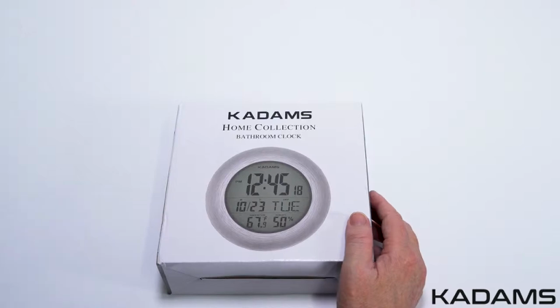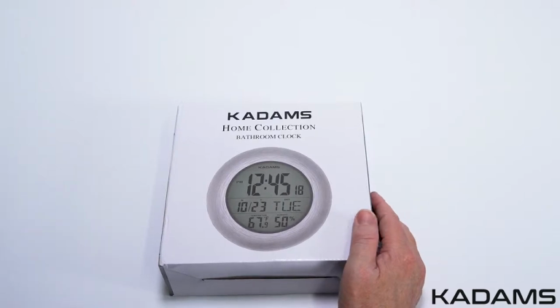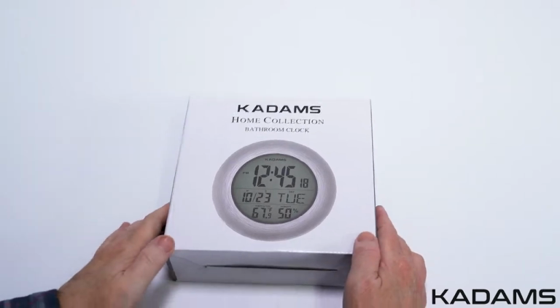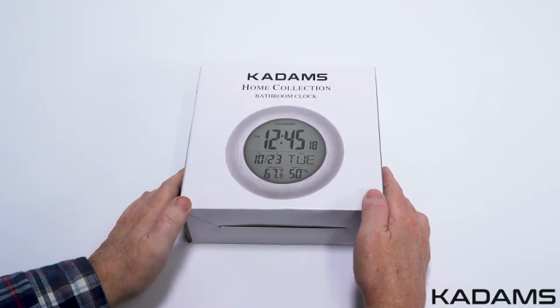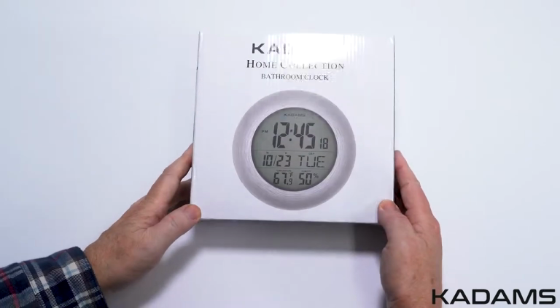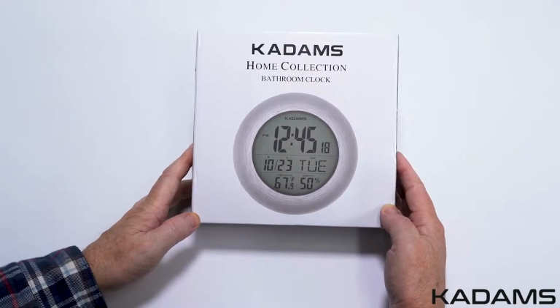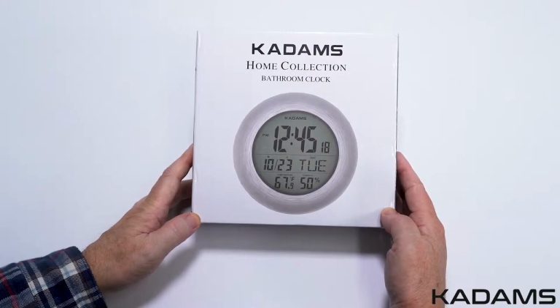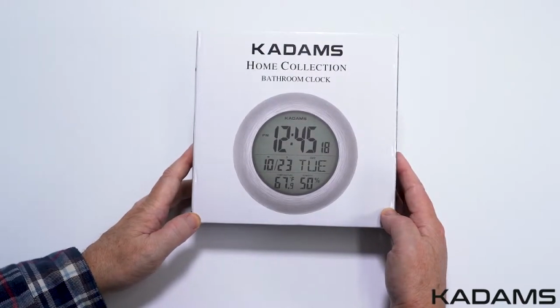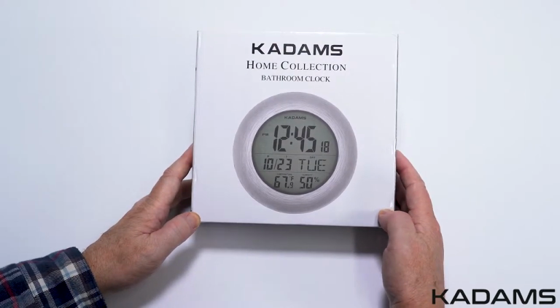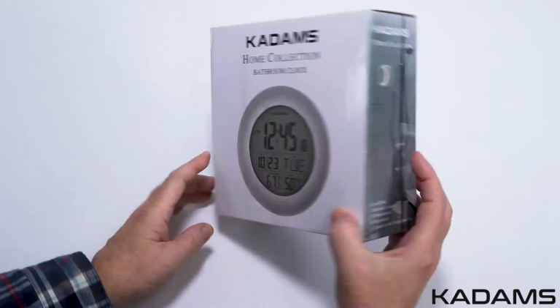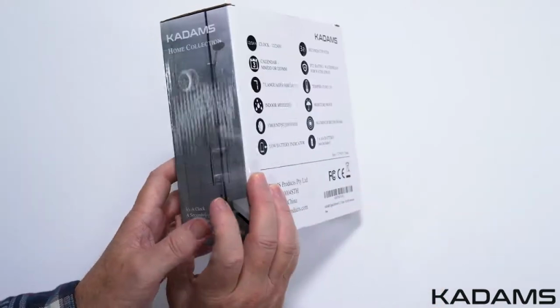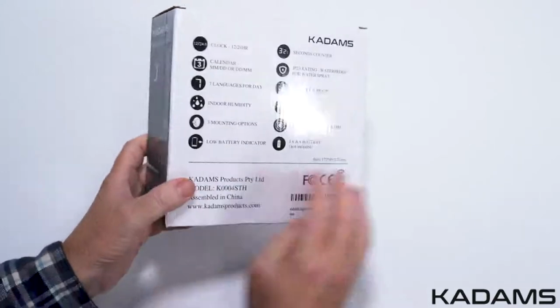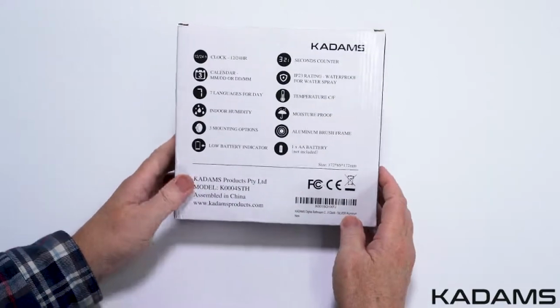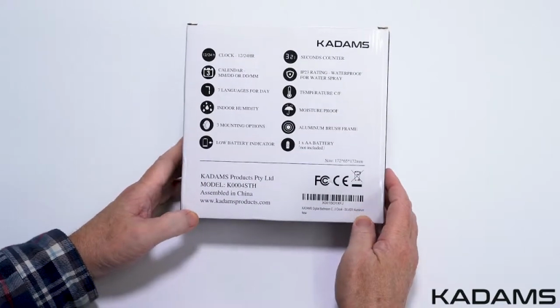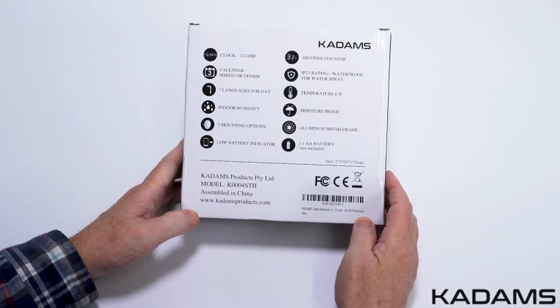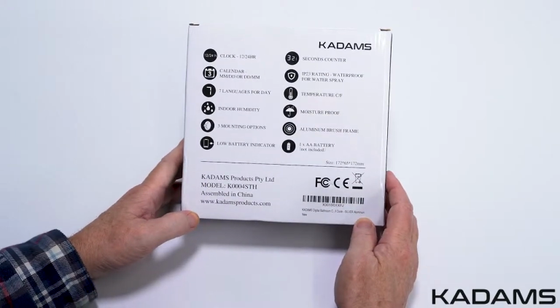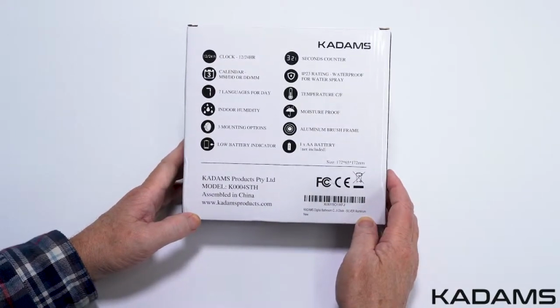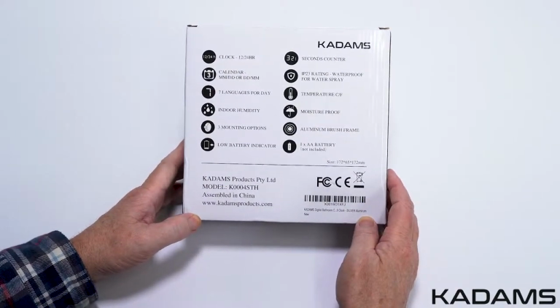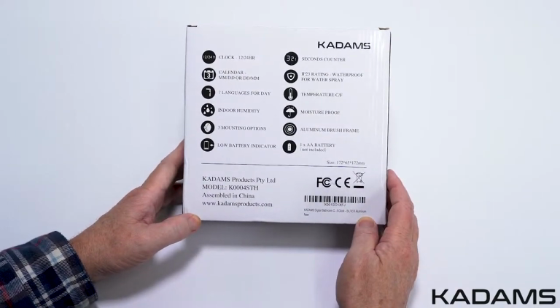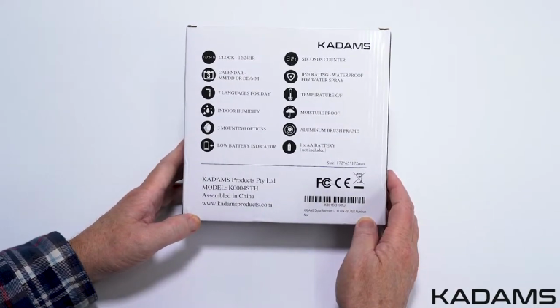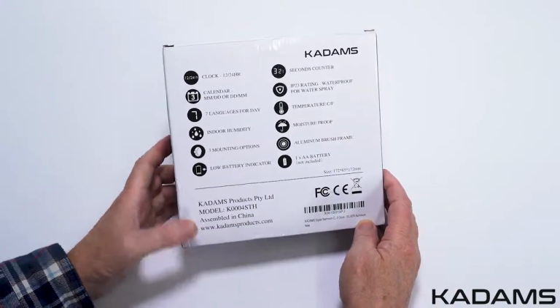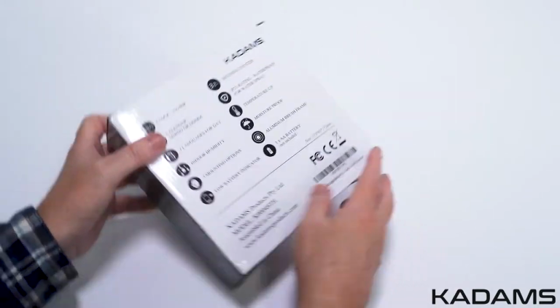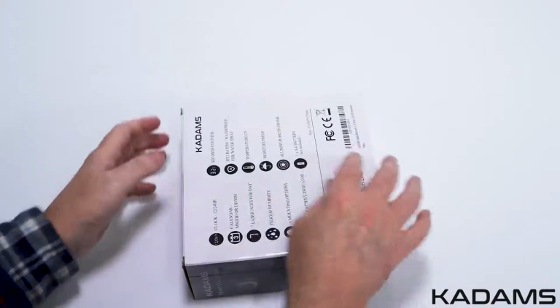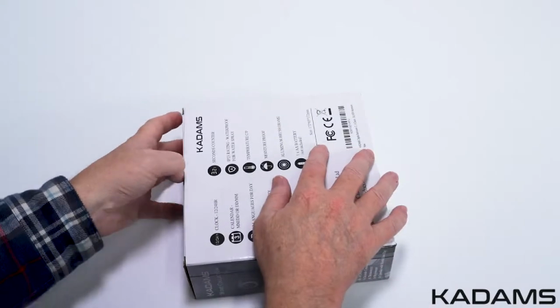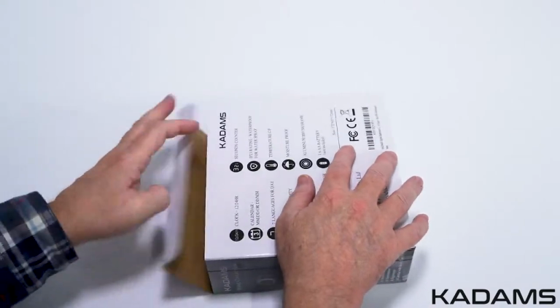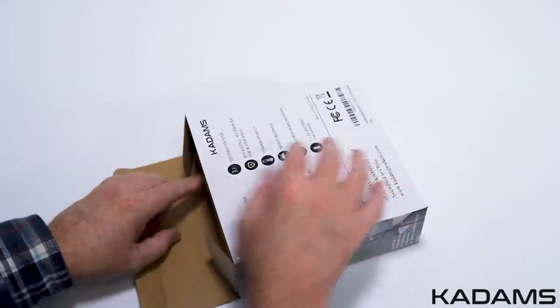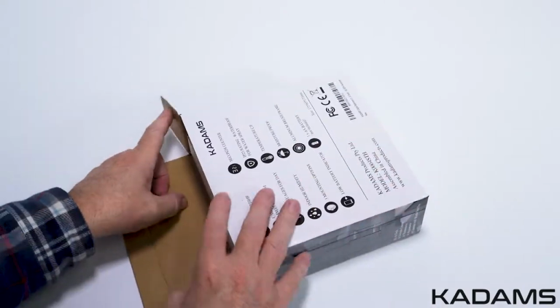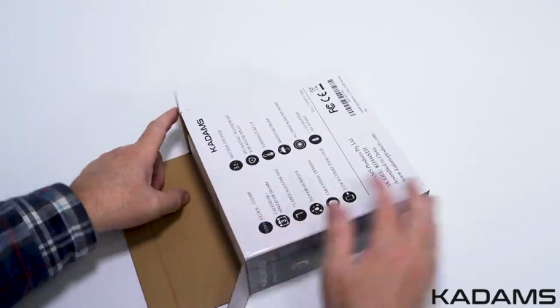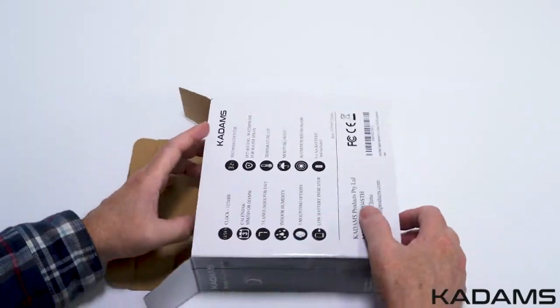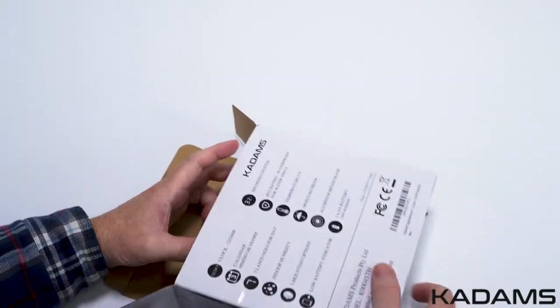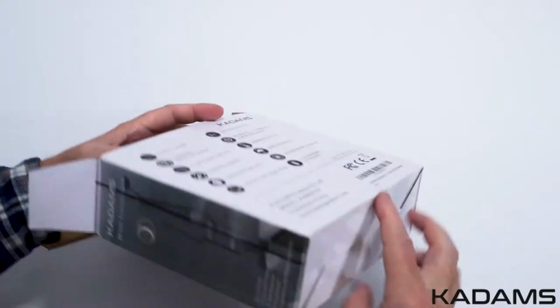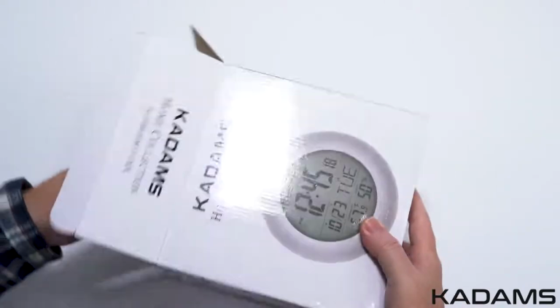Today we are going to take a look at the Kadam's Home Collection Bathroom Shower Clock. This clock is made to be used in the bathroom. It's a clock, a seconds counter, a thermometer, a hygrometer, and a calendar with month, date, and day.